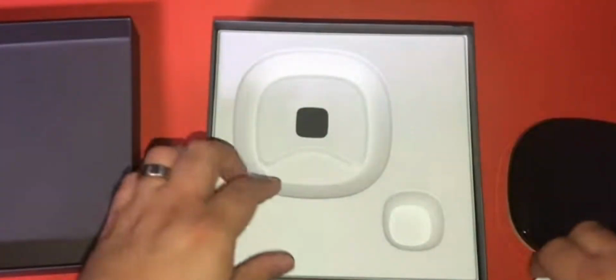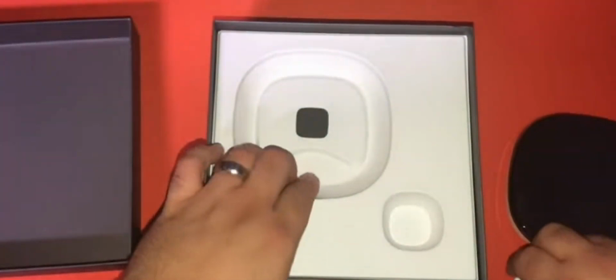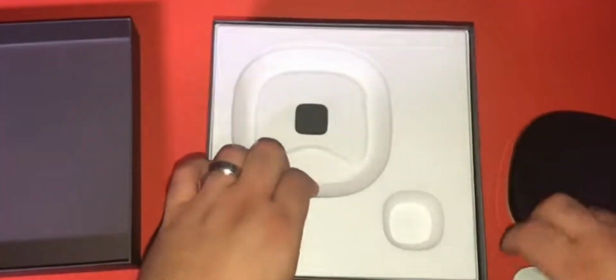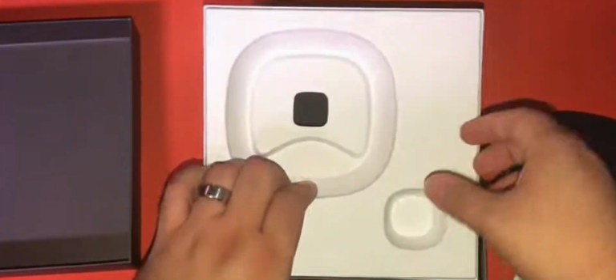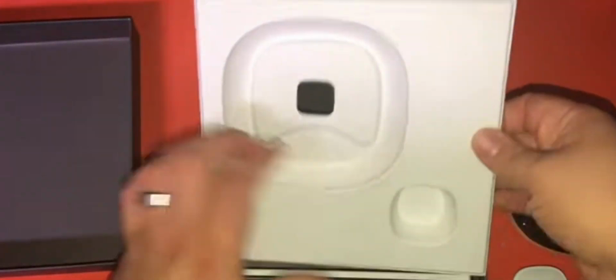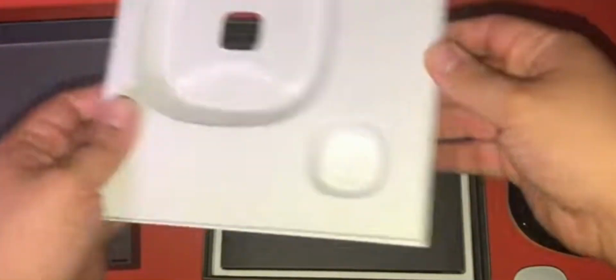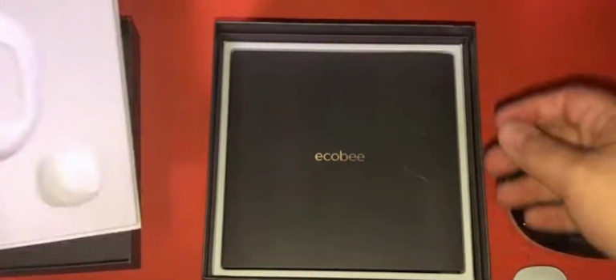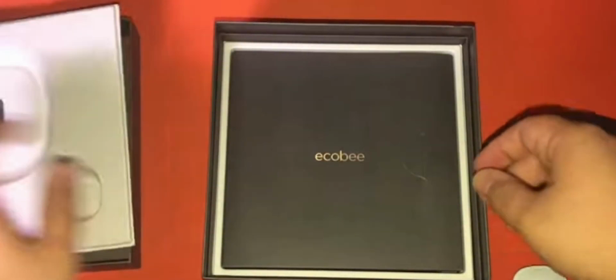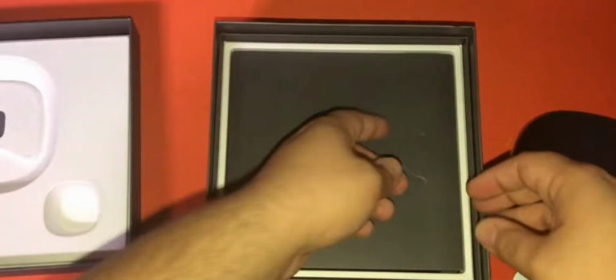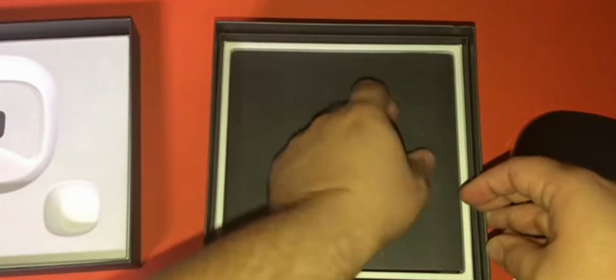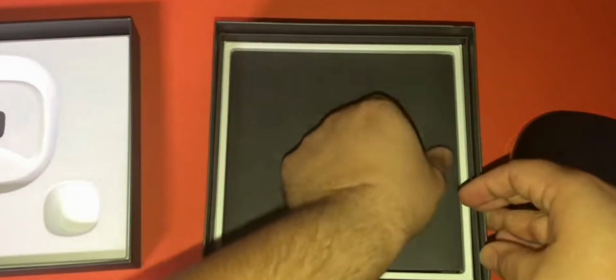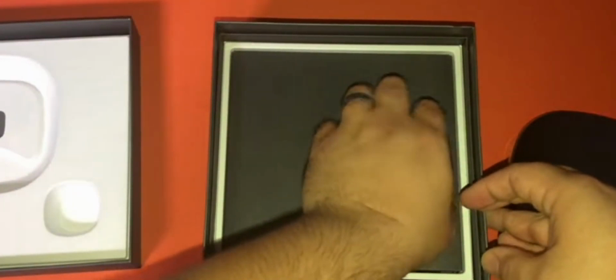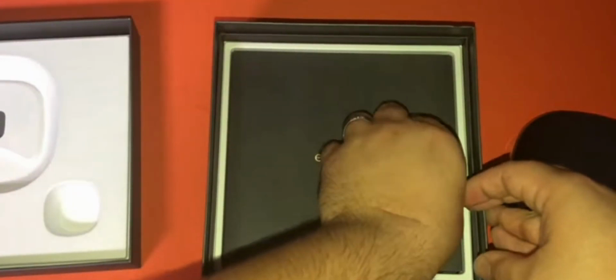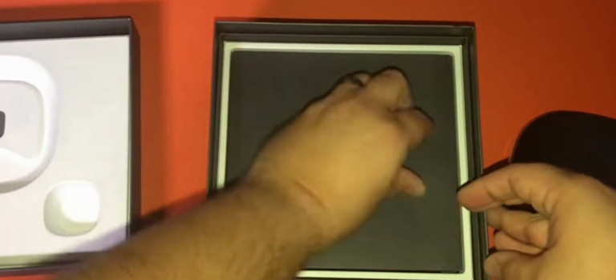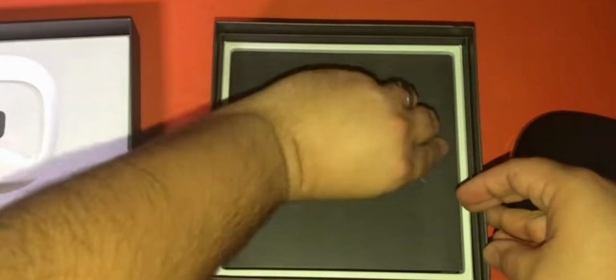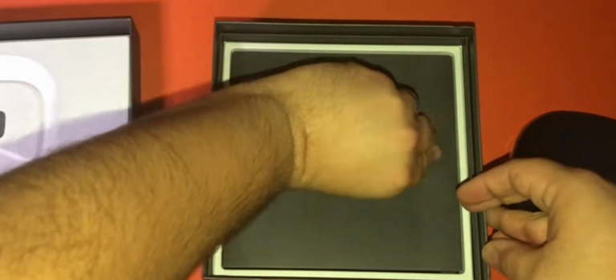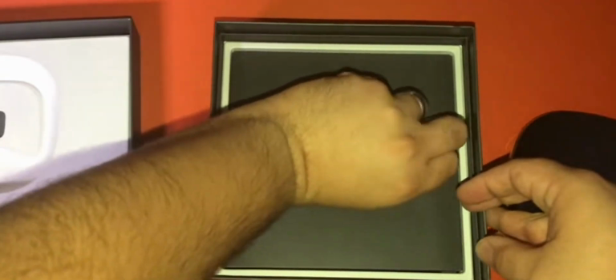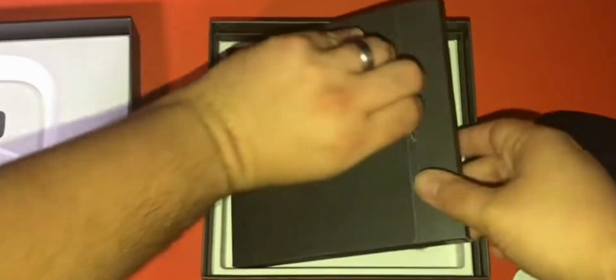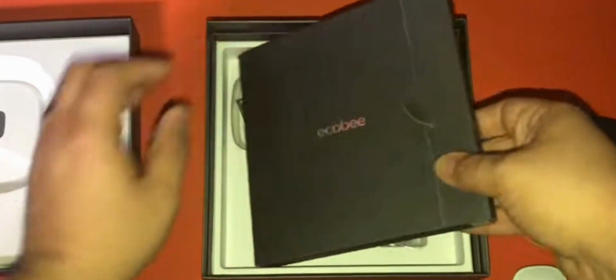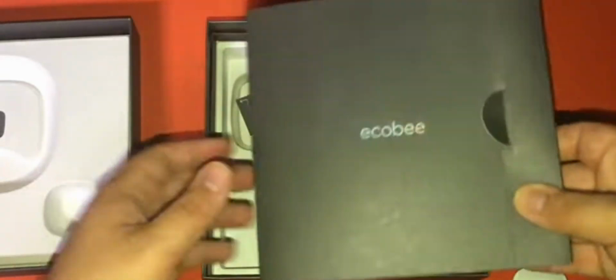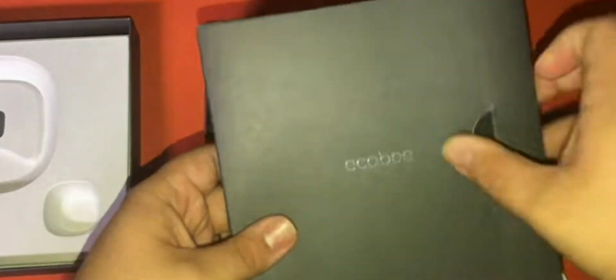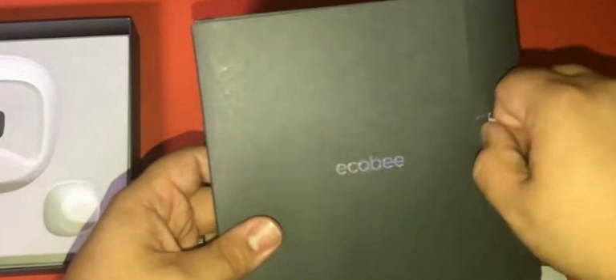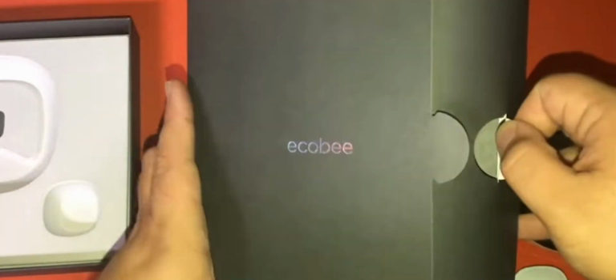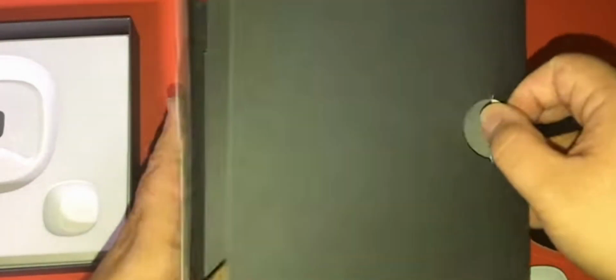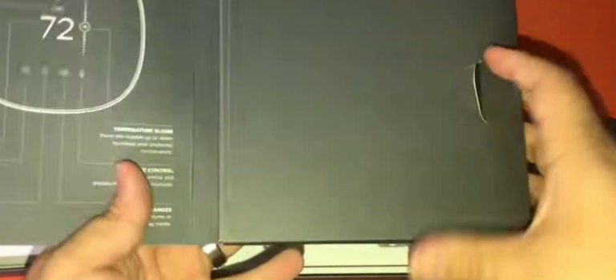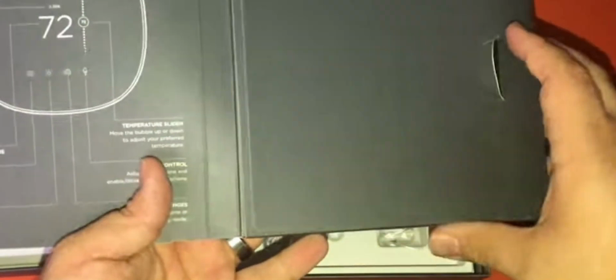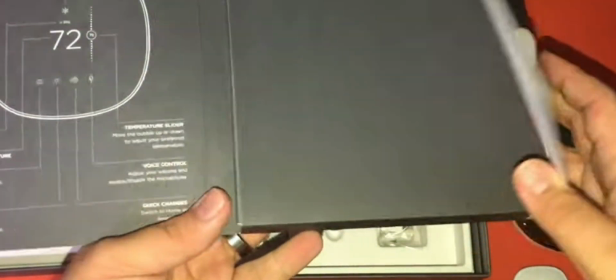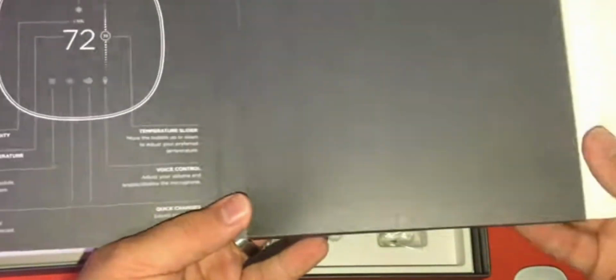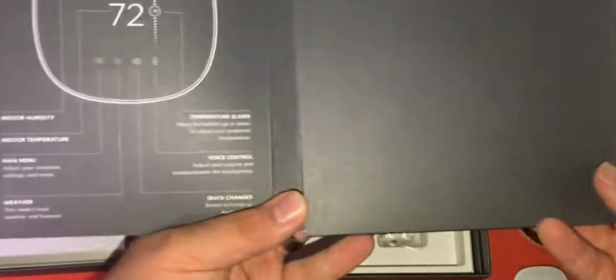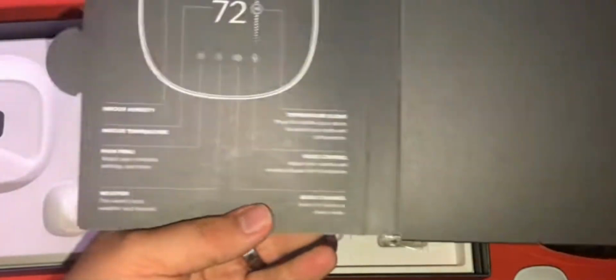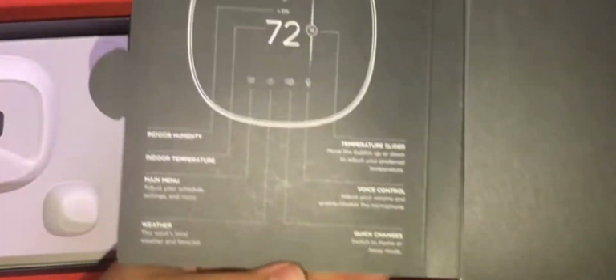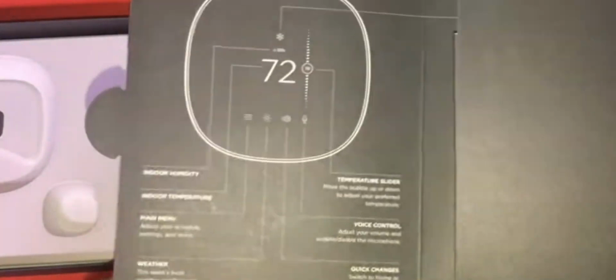With its sleek design, easy installation, and commitment to energy conservation, the Ecobee Smart Thermostat is an excellent choice for those looking to create a more comfortable and eco-friendly home environment.